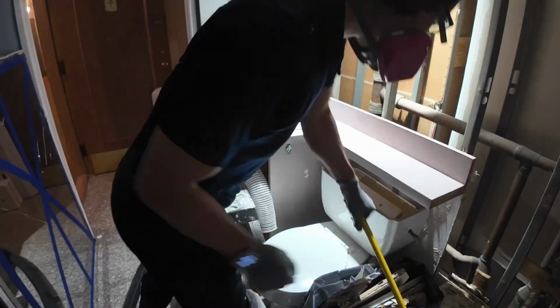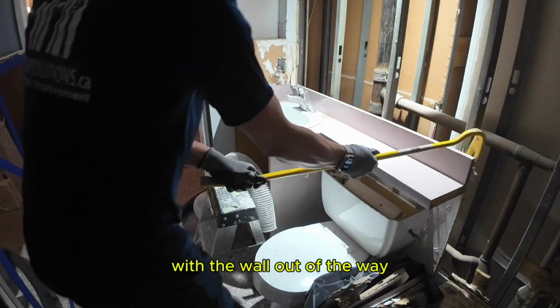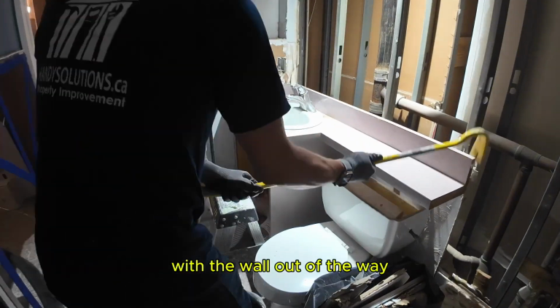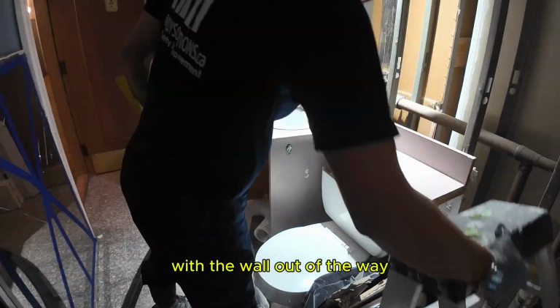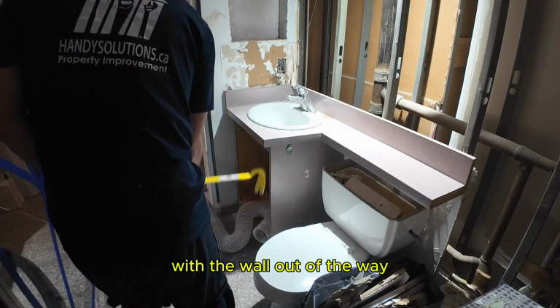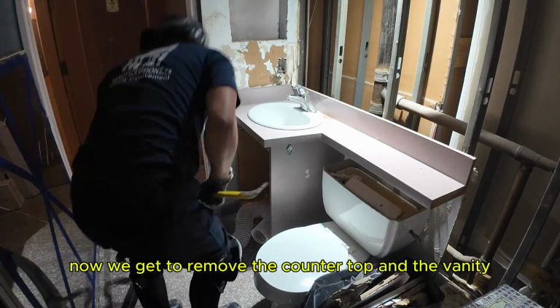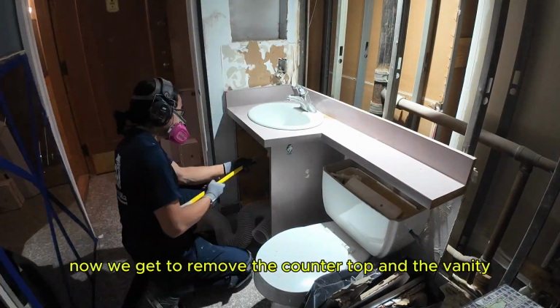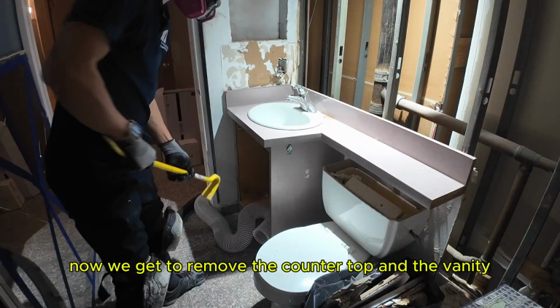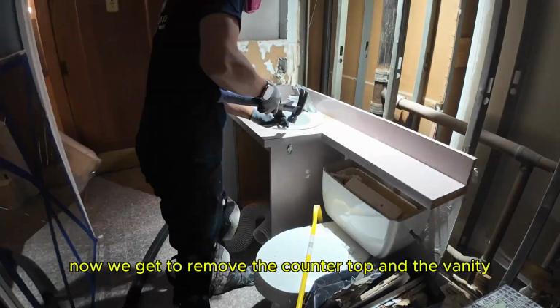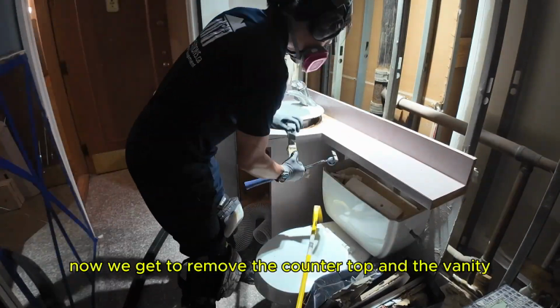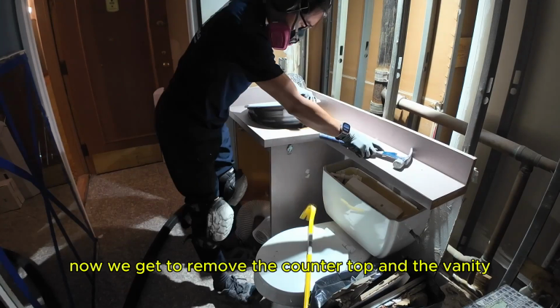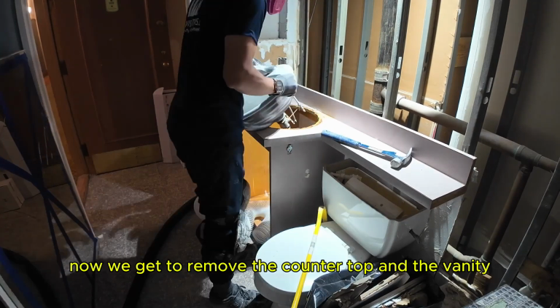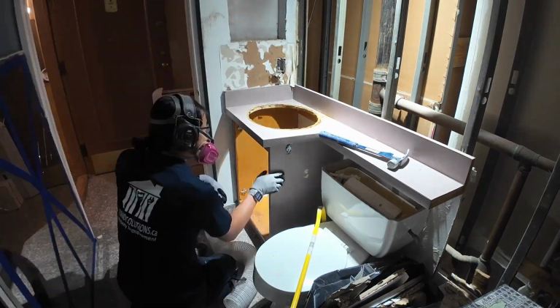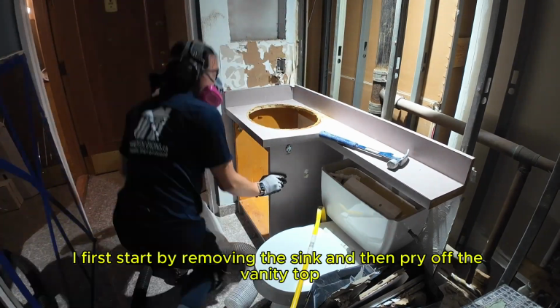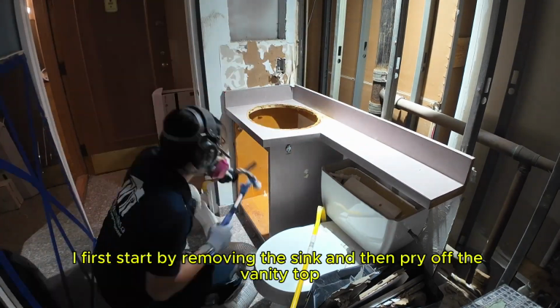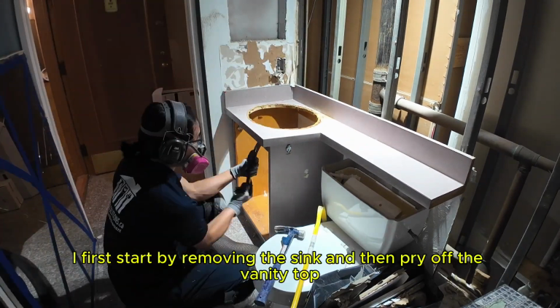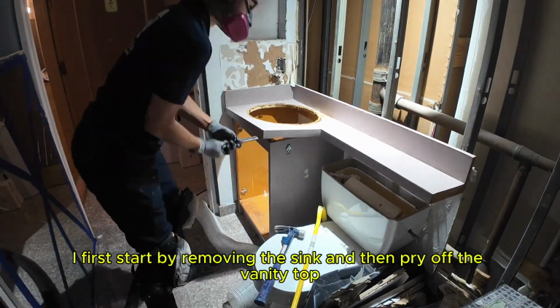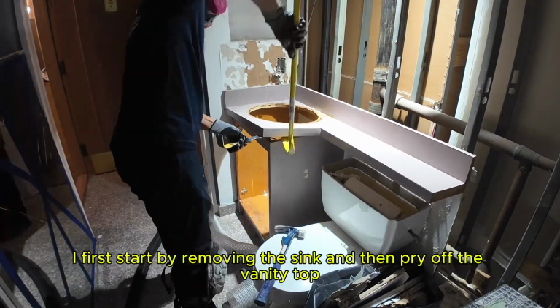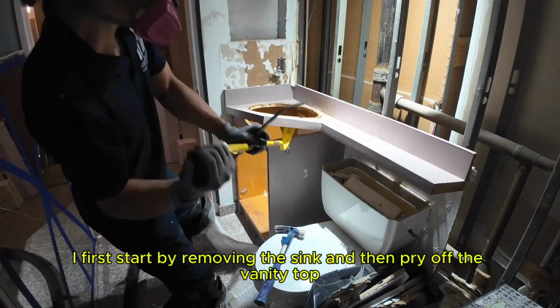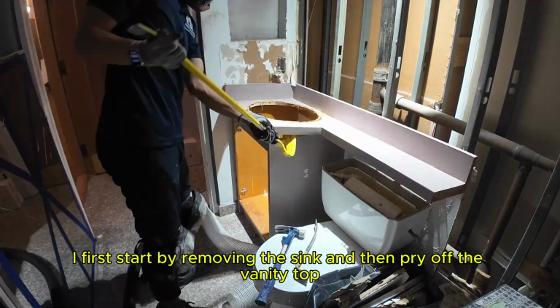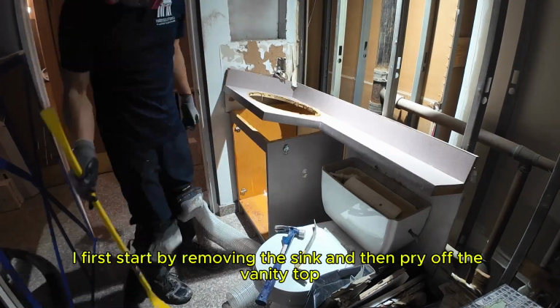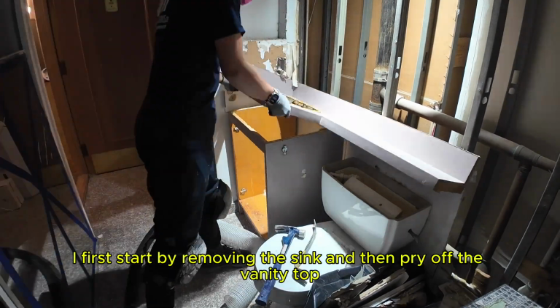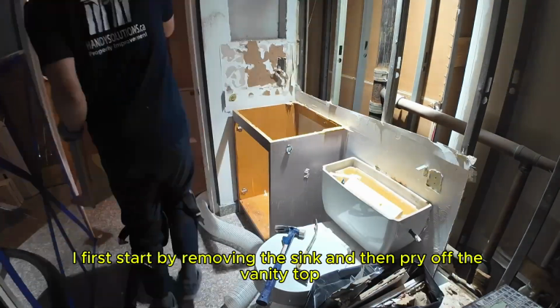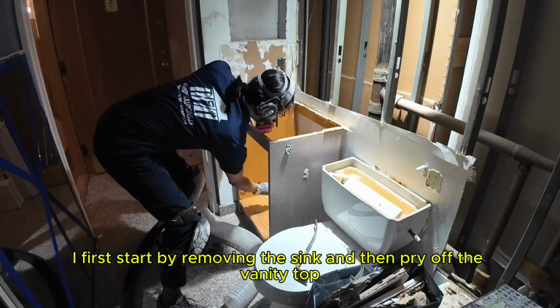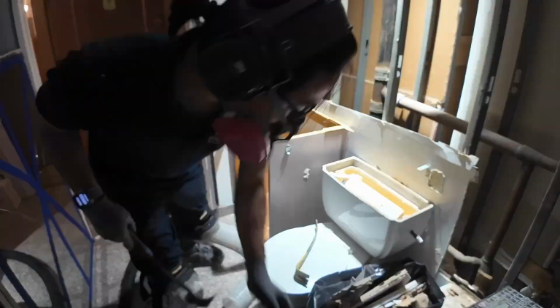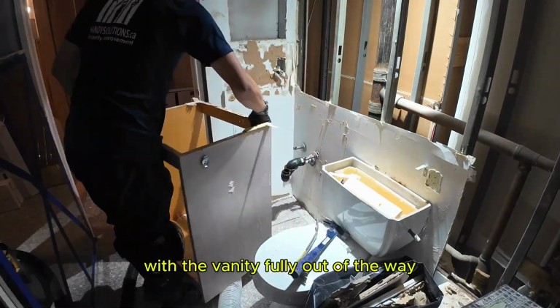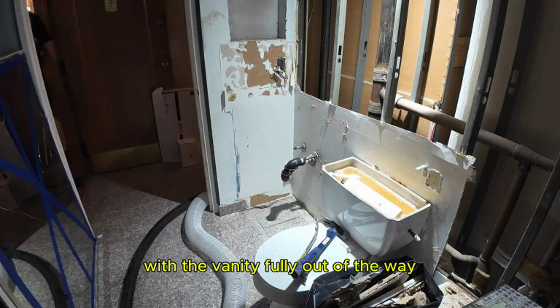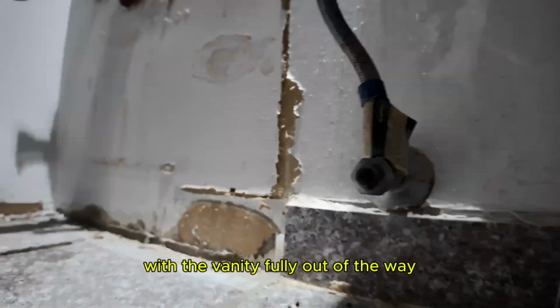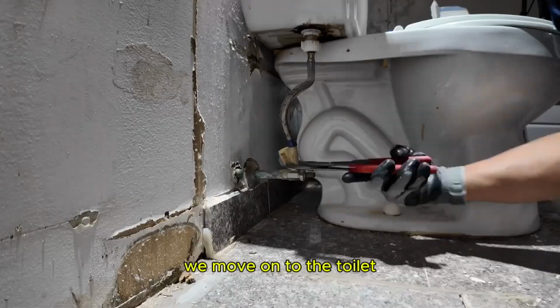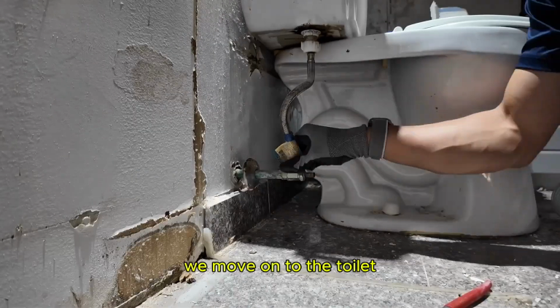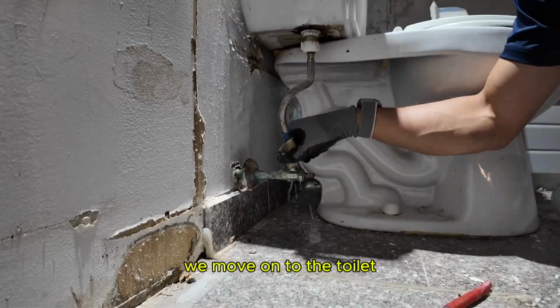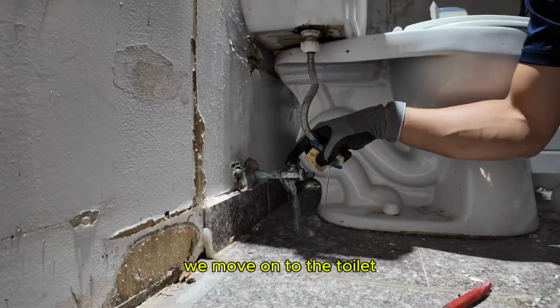With the wall out of the way, we now get to removing the countertop and the vanity. I first start by removing the sink and then pry off the vanity top. With the vanity fully out of the way, we move on to the toilet.